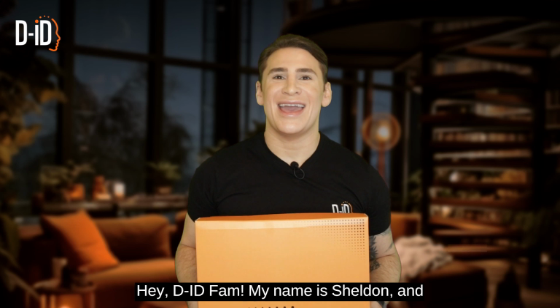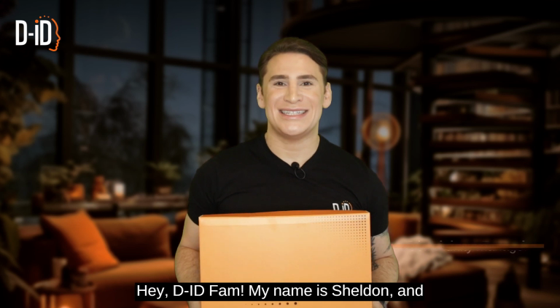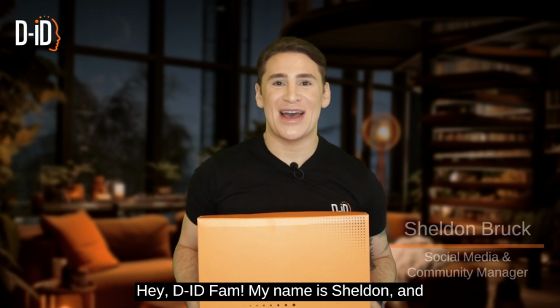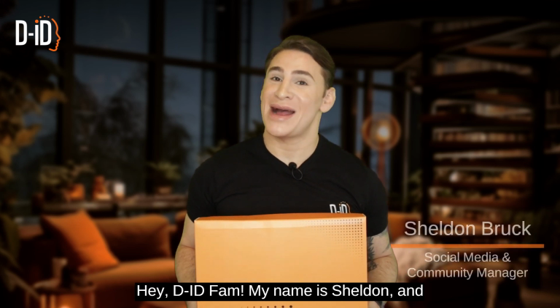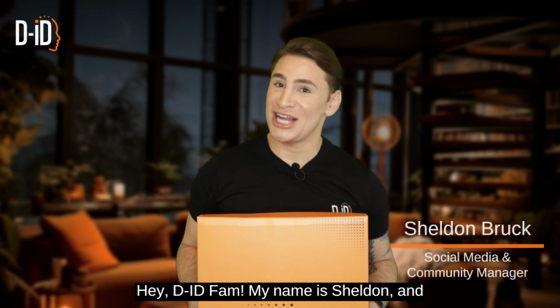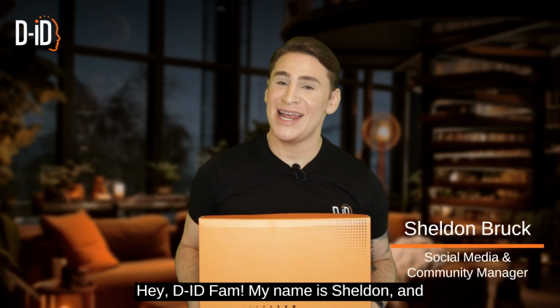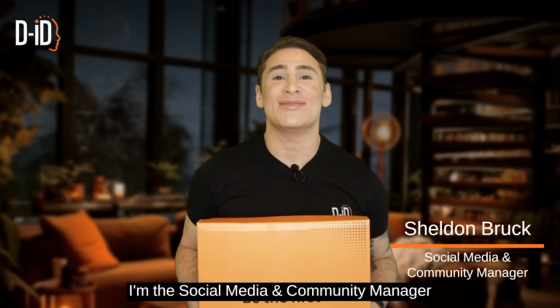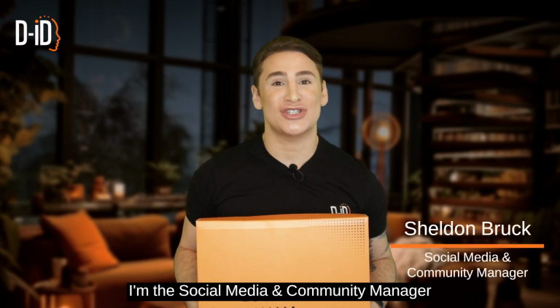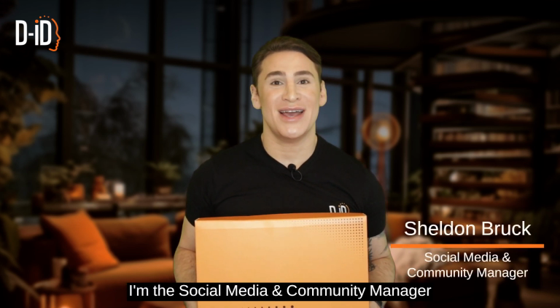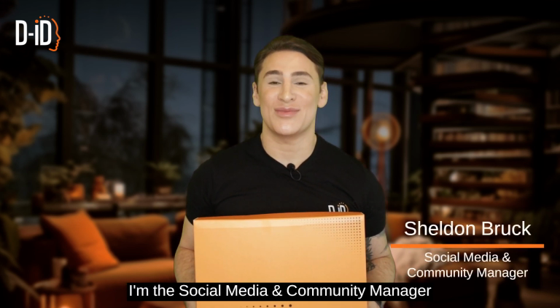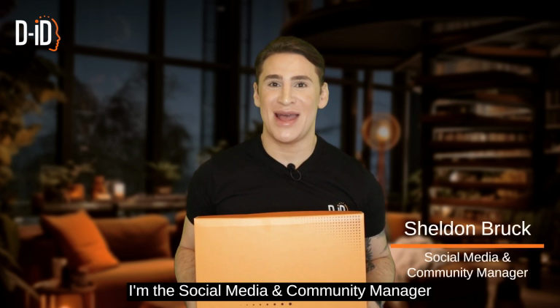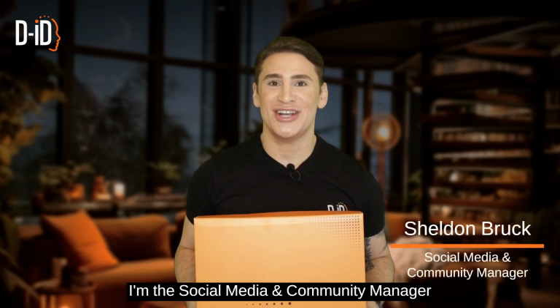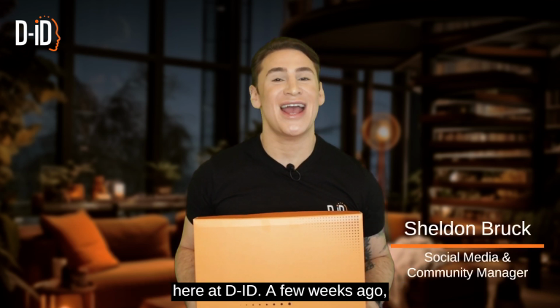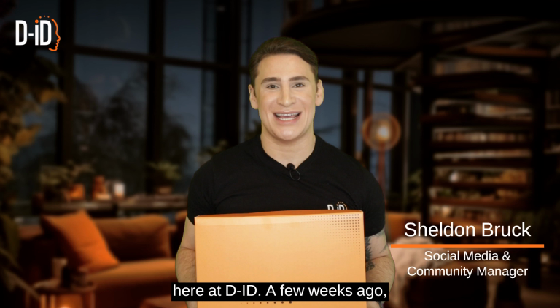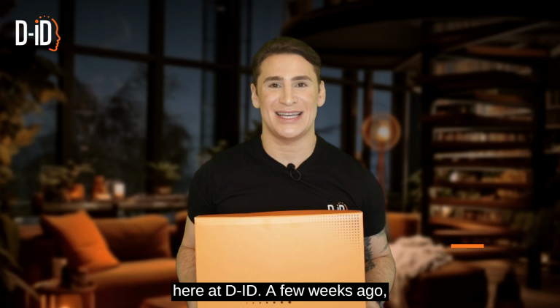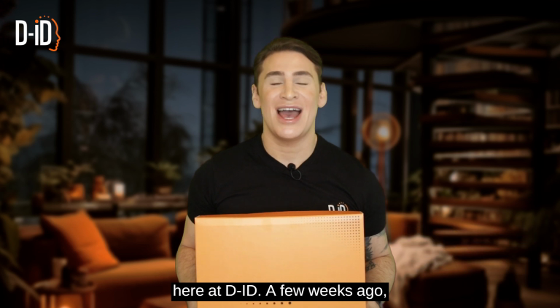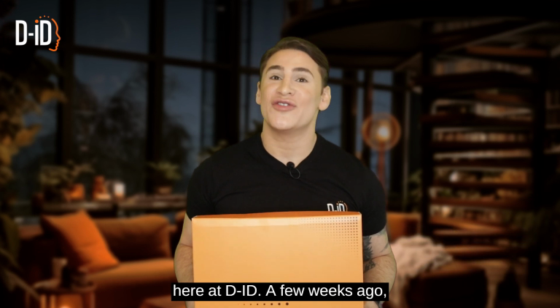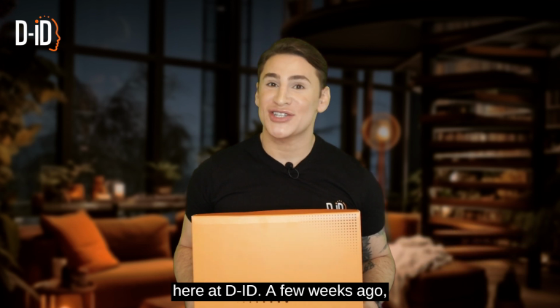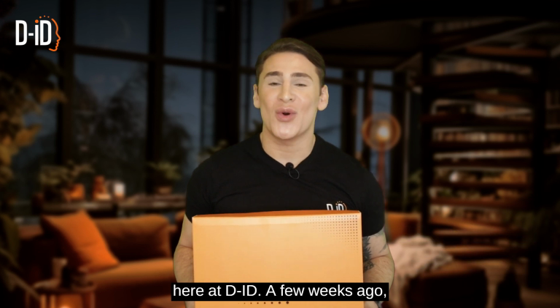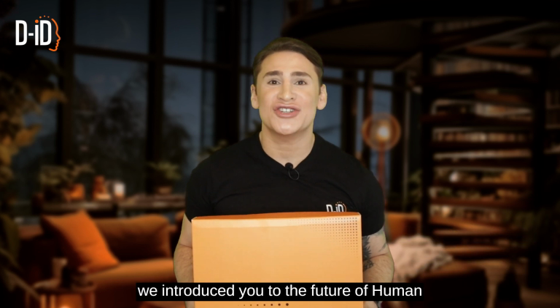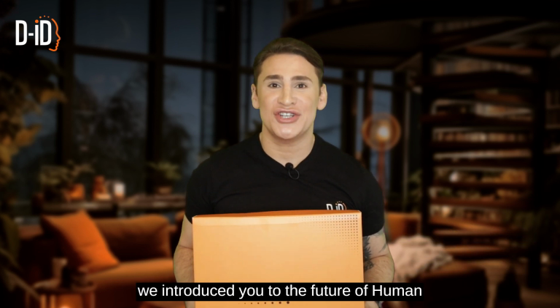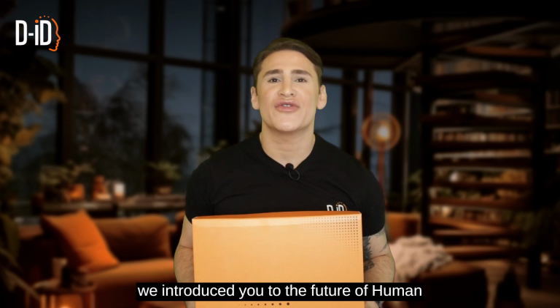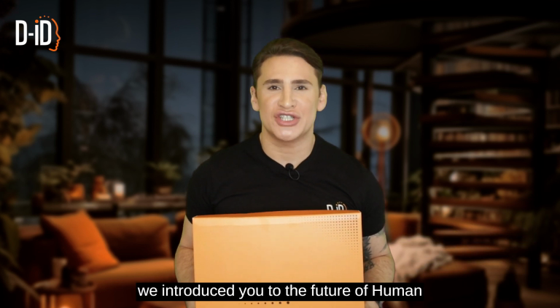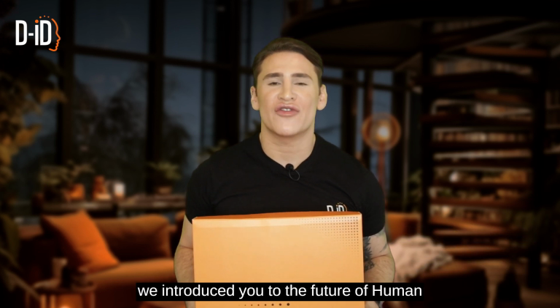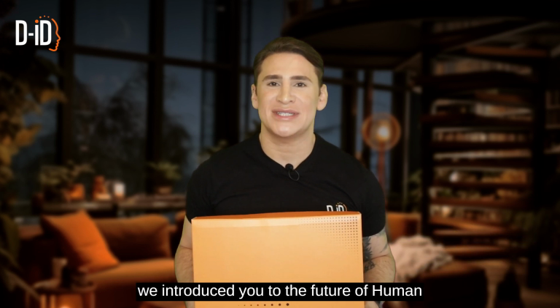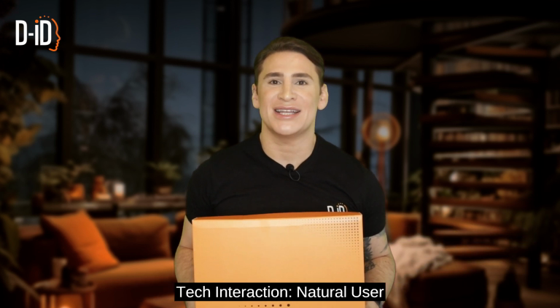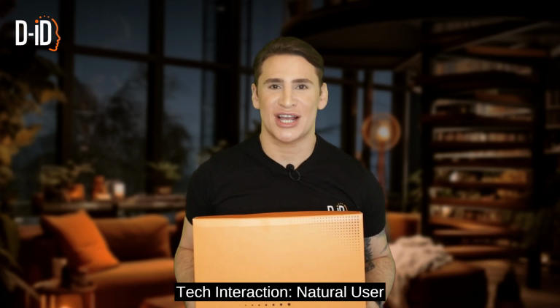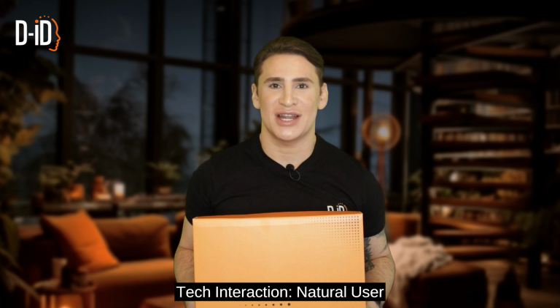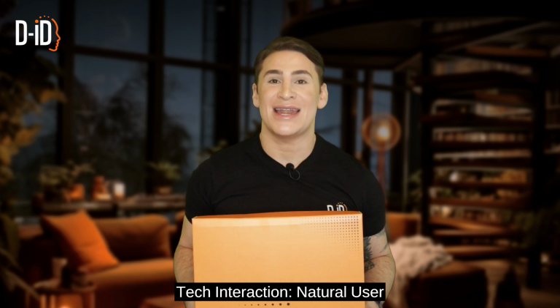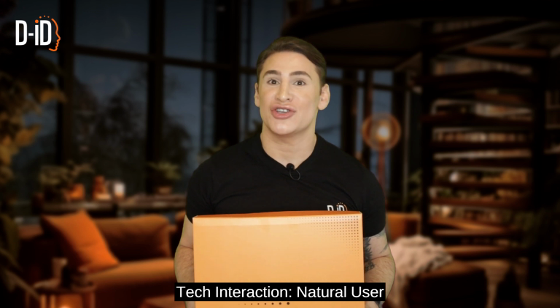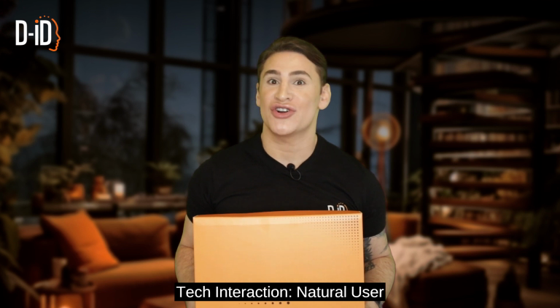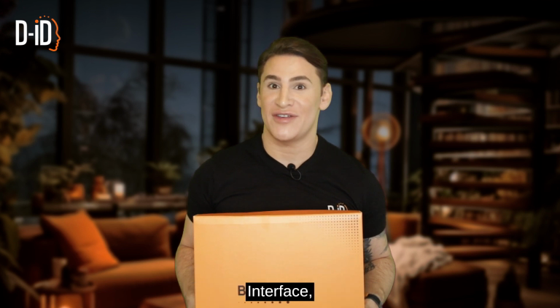Hey DID fam, my name is Sheldon and I'm the Social Media and Community Manager here at DID. A few weeks ago, we introduced you to the future of human-tech interaction: natural user interface.